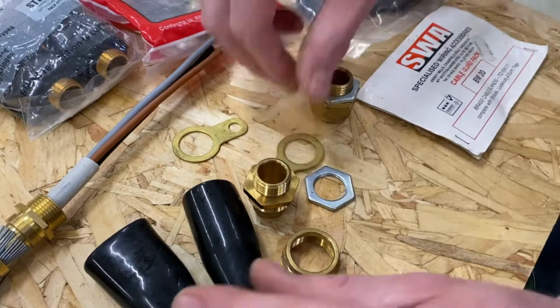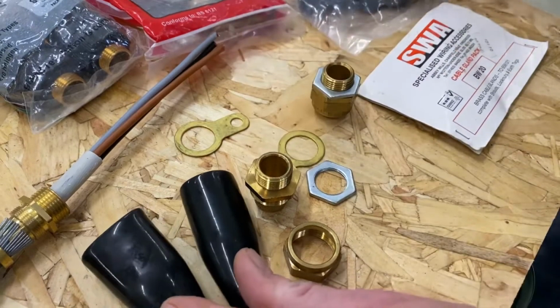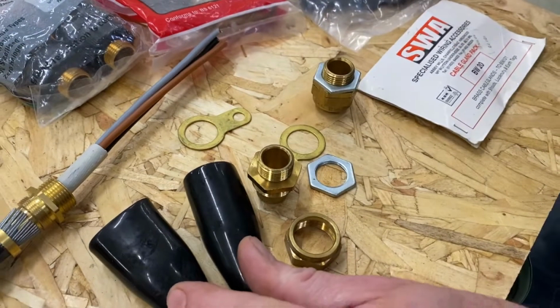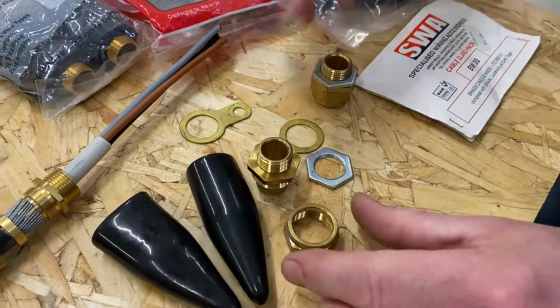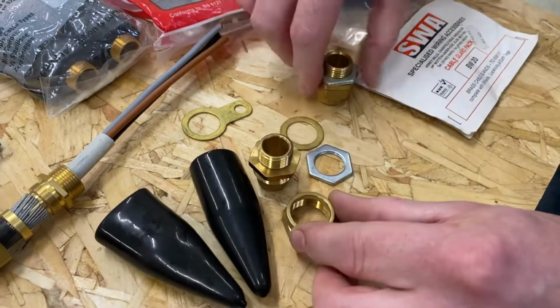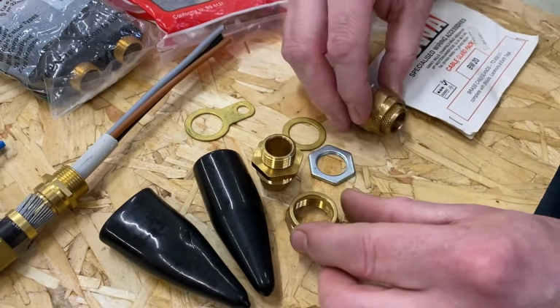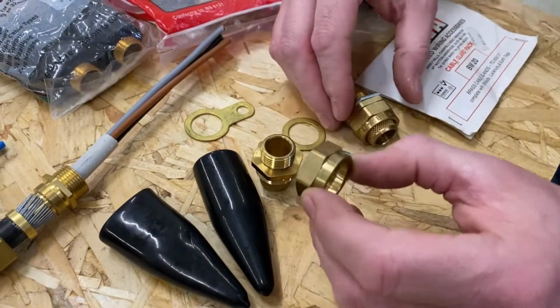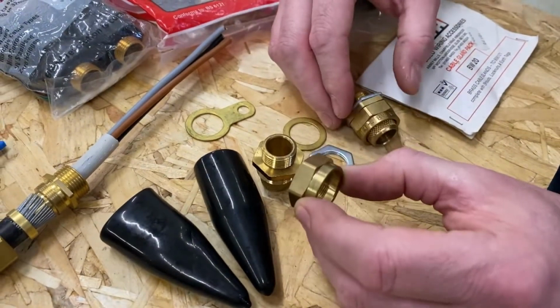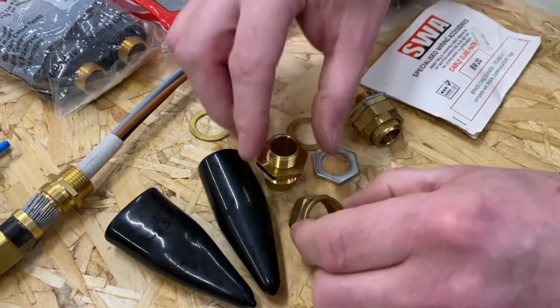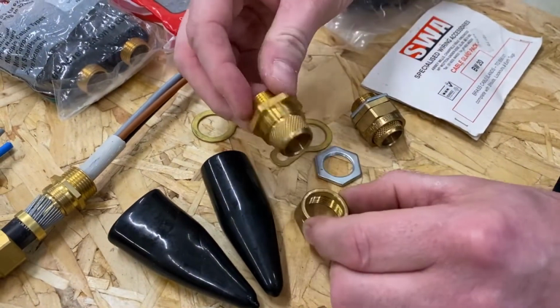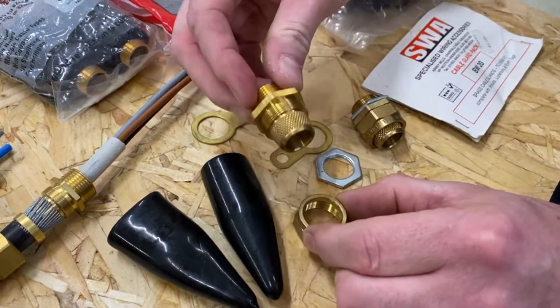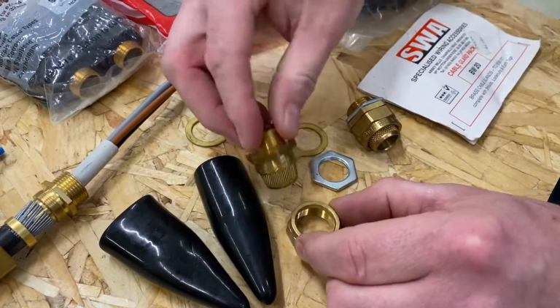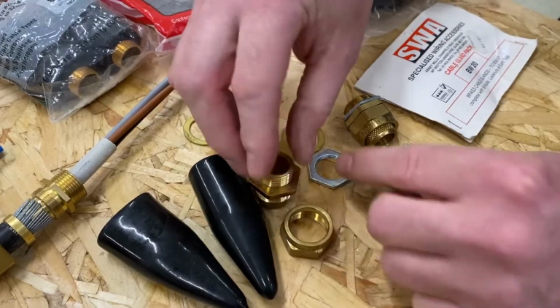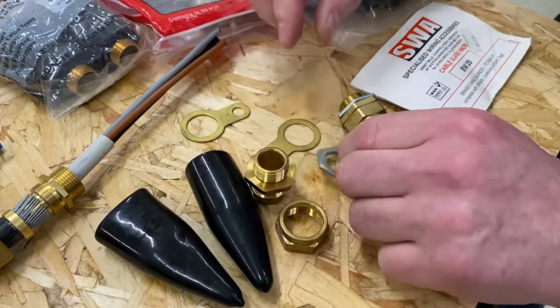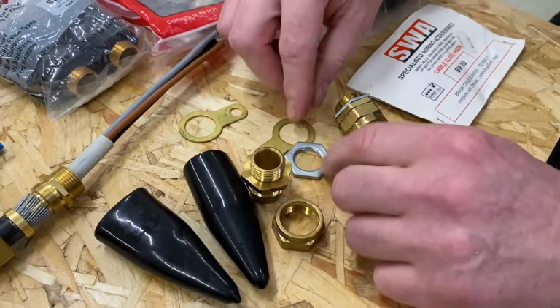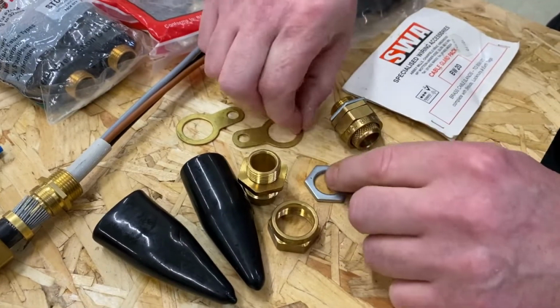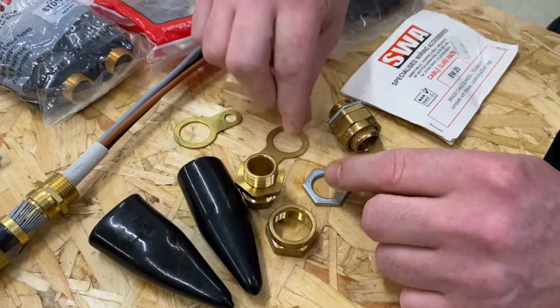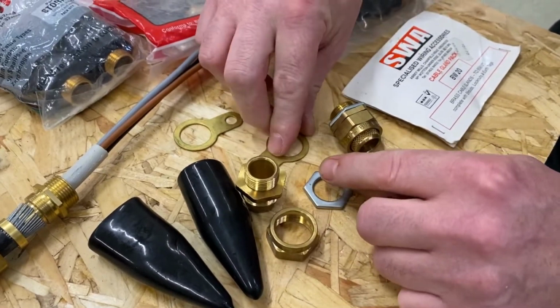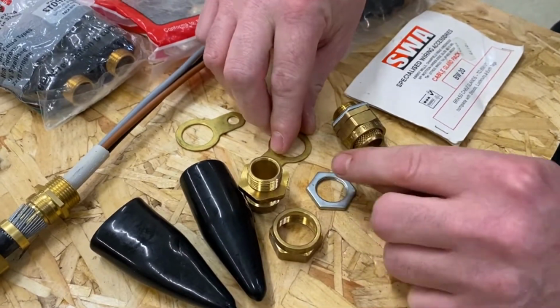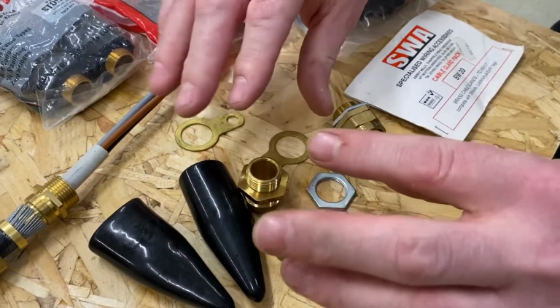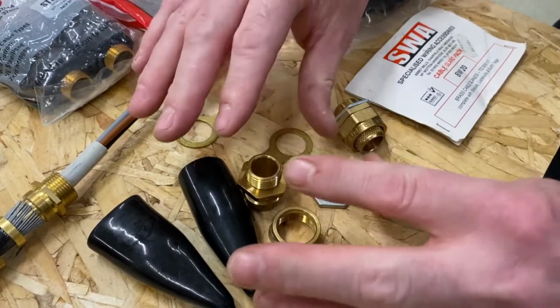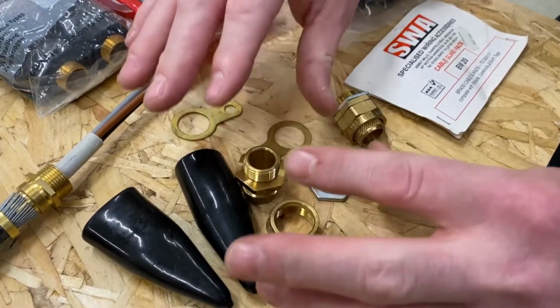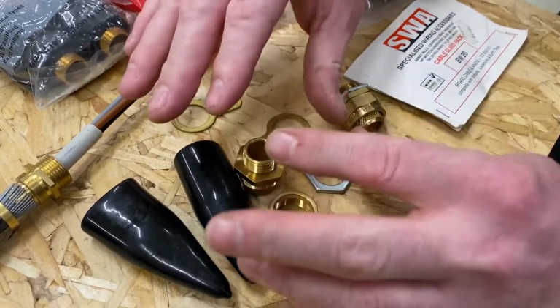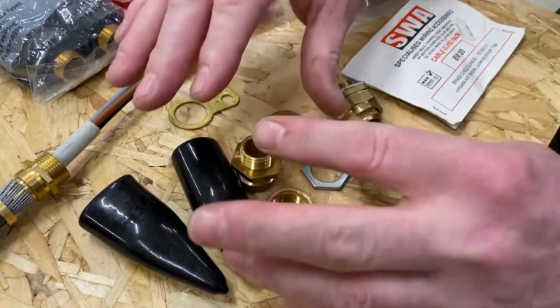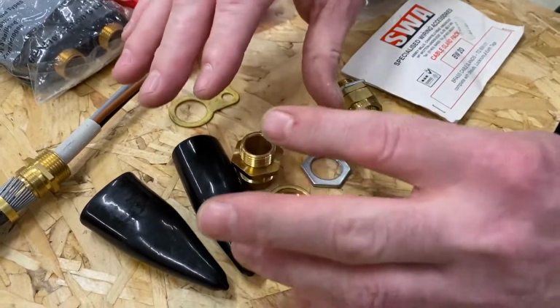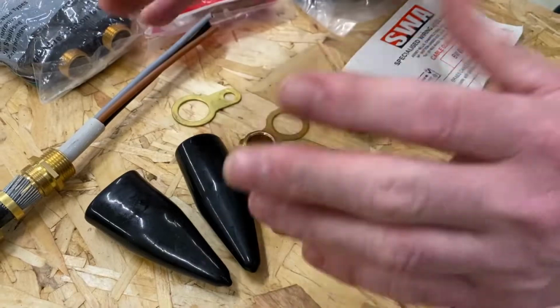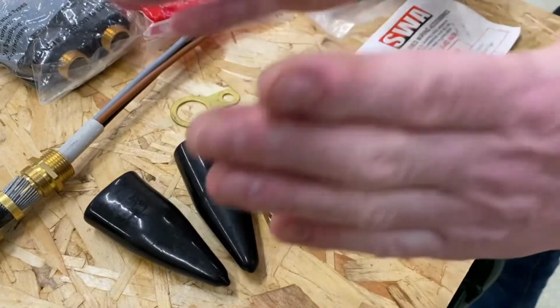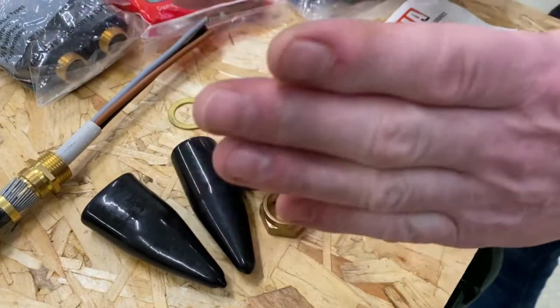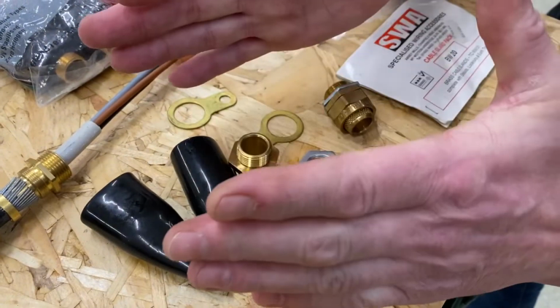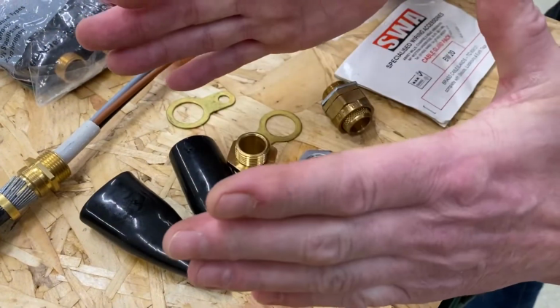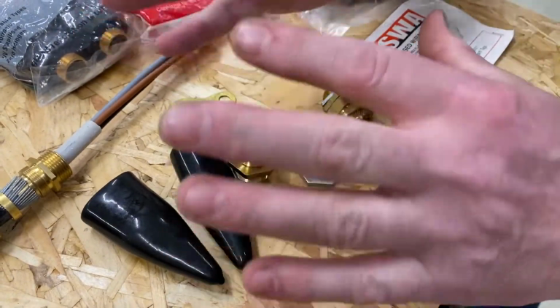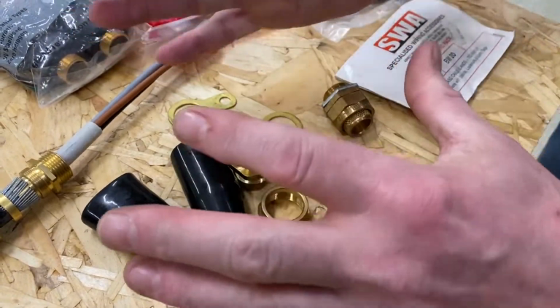So within a pack for our steel wire armoured BW inside-style gland, we've got two shrouds, two gland nuts, two gland bodies, two lock nuts, and two earthing rings.